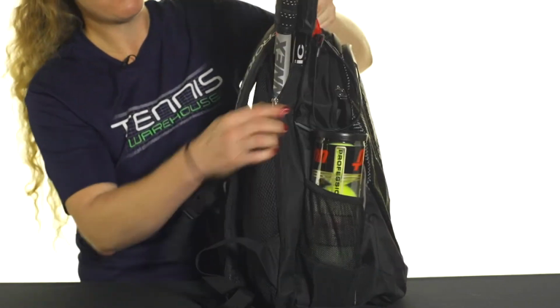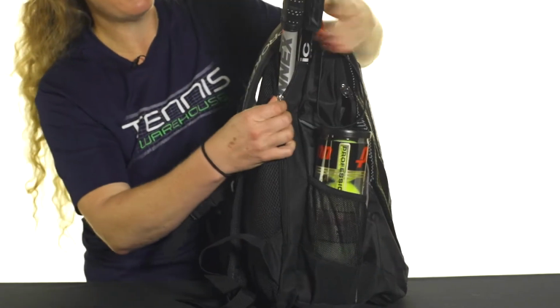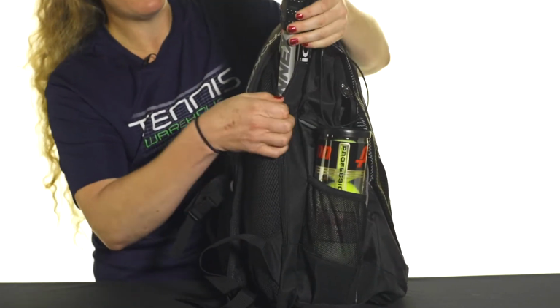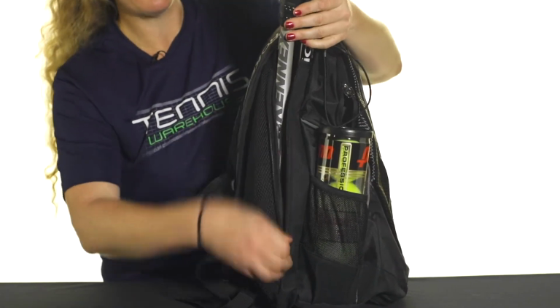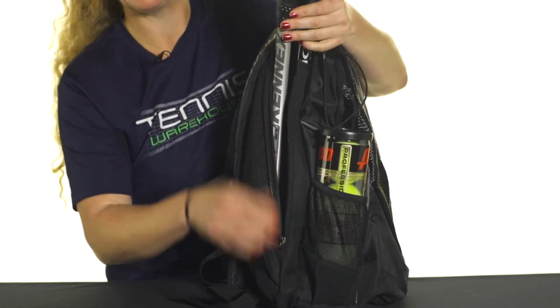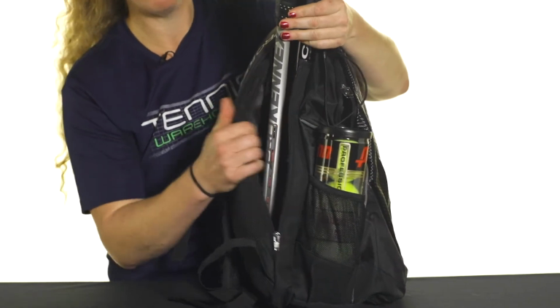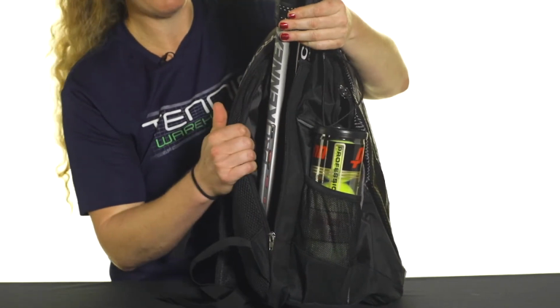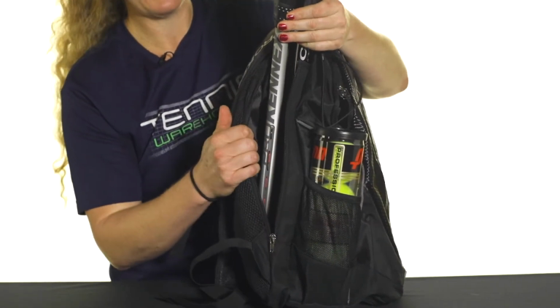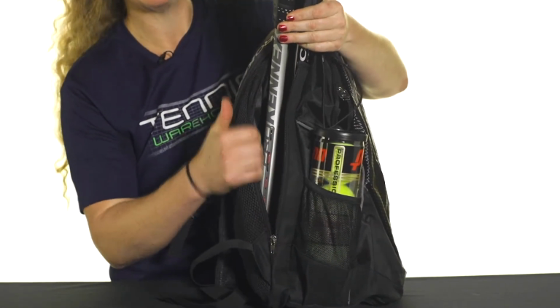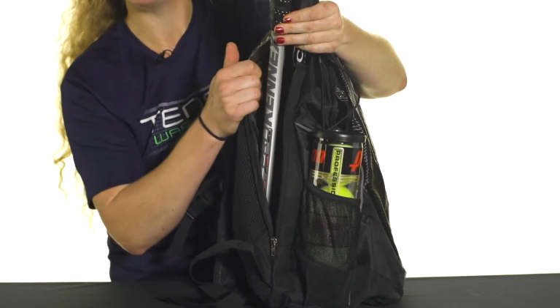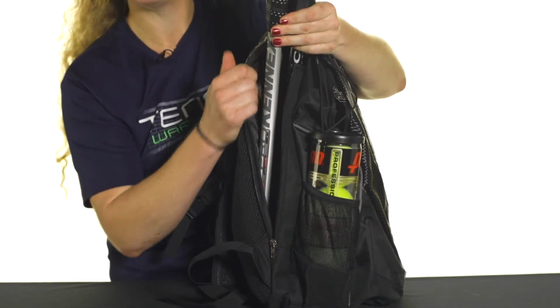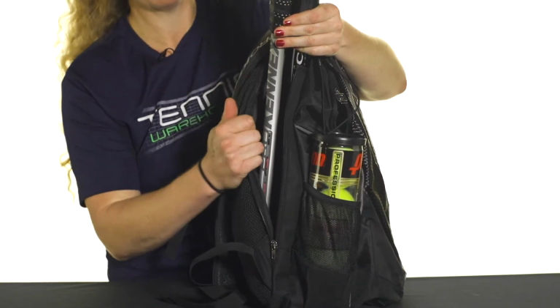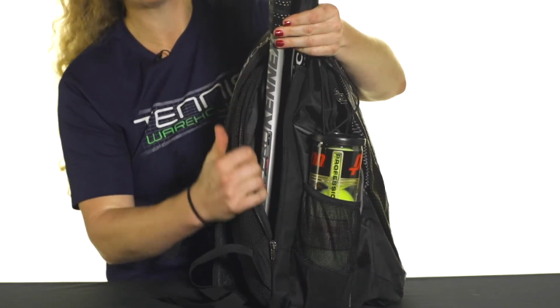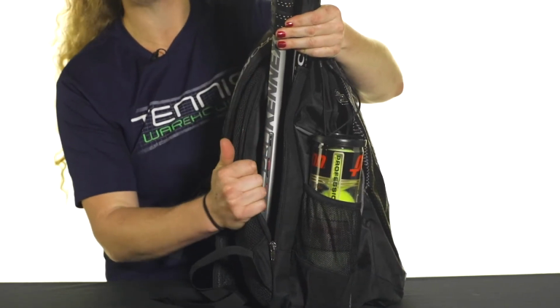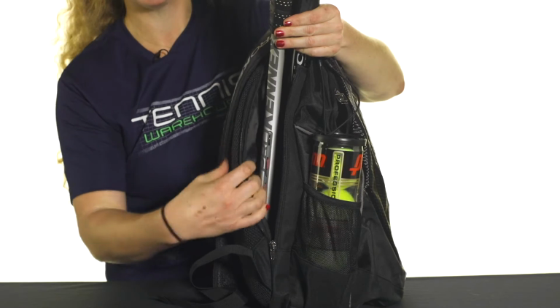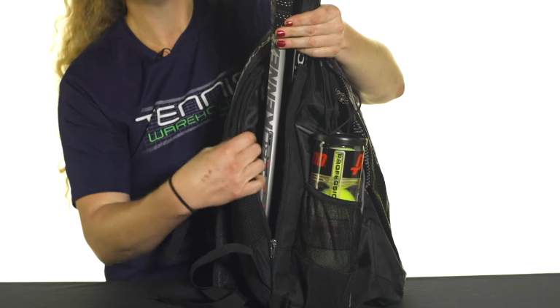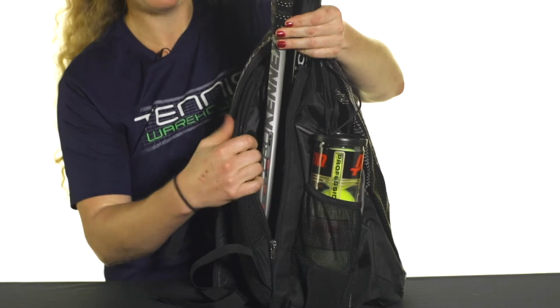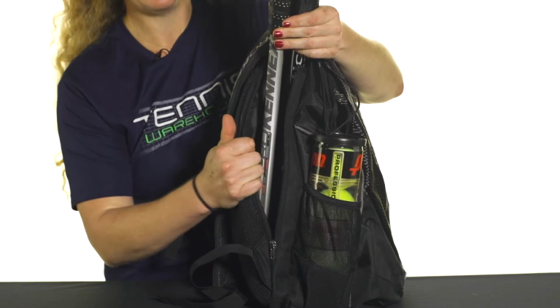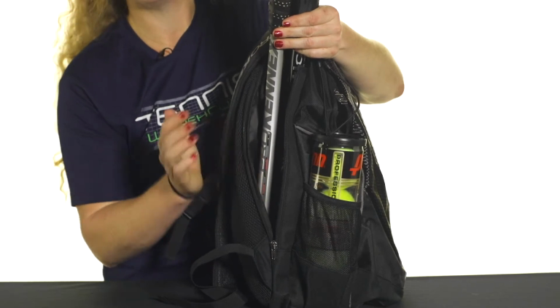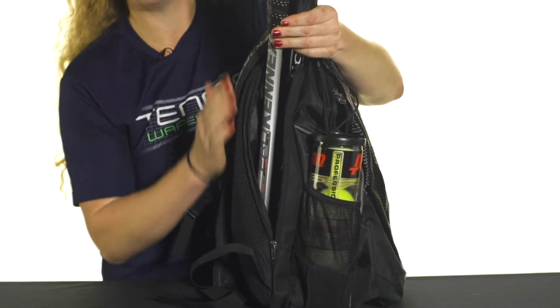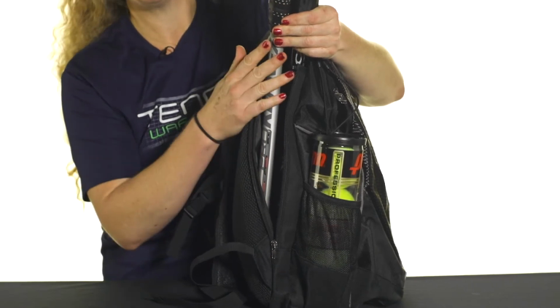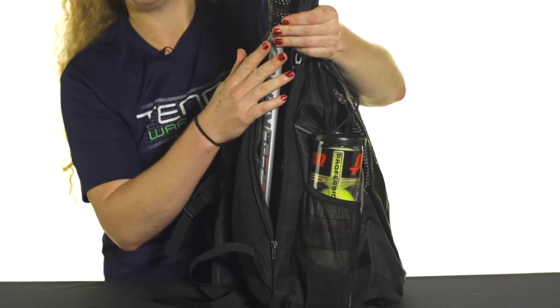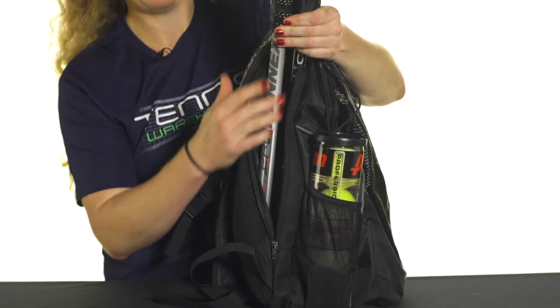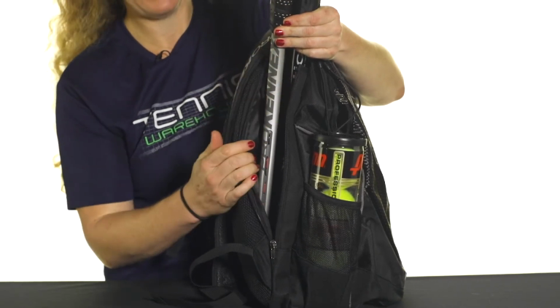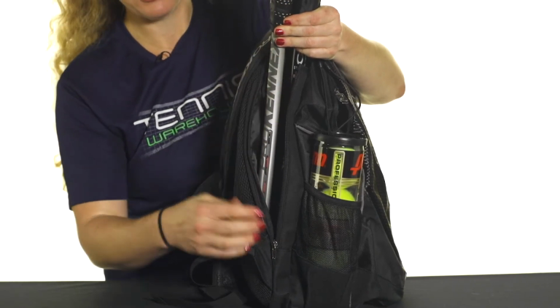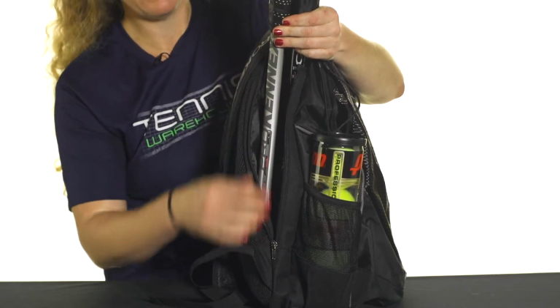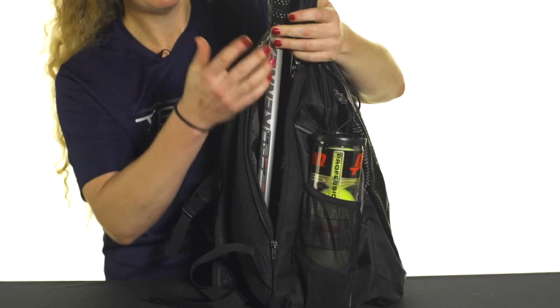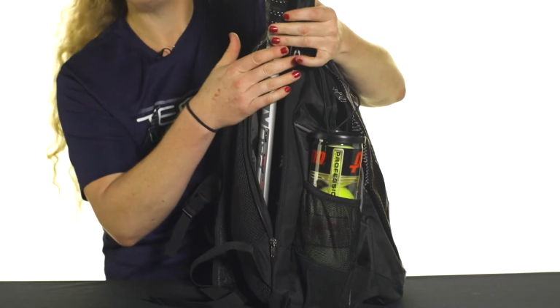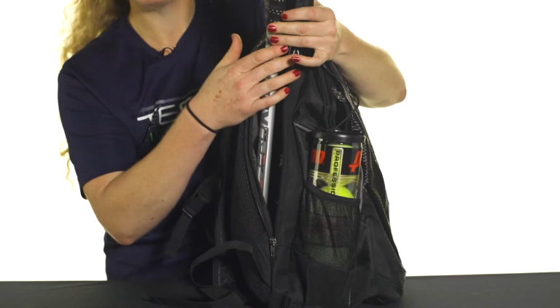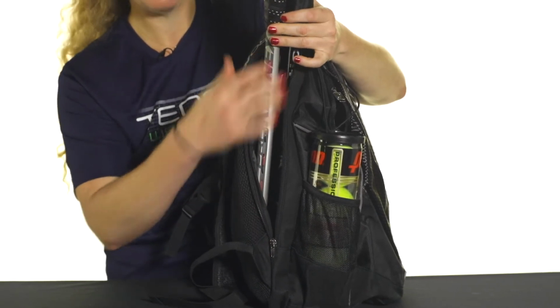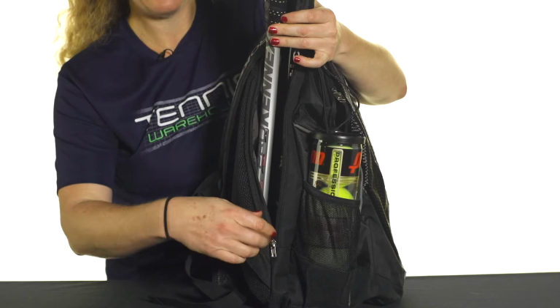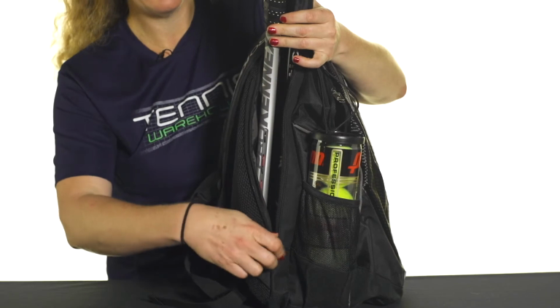Right off the bat we've got a racket compartment back here. Now the back of this backpack is really plush, well padded, so your rackets will stay nice and safe when you're traveling. I fit up to two rackets in here.